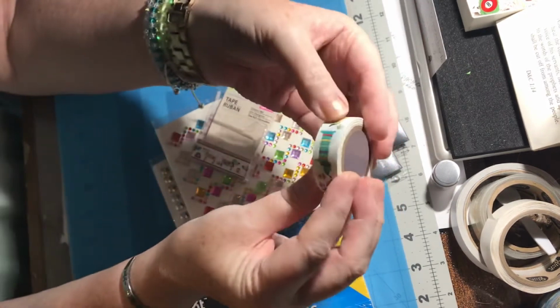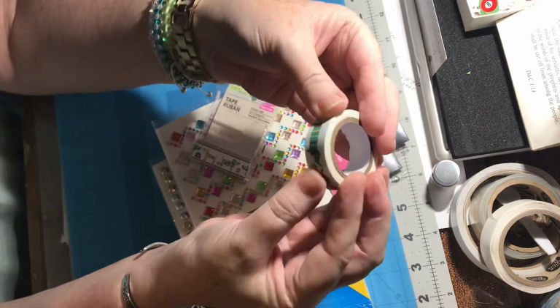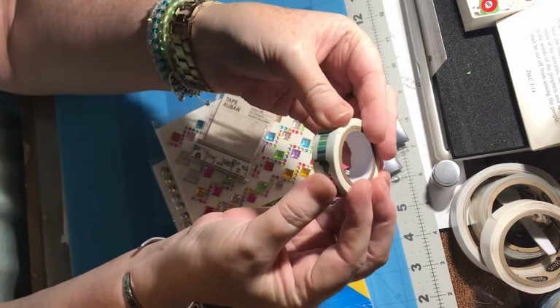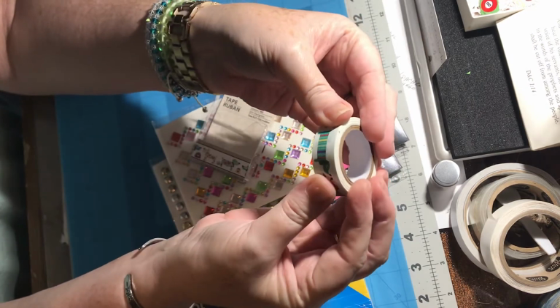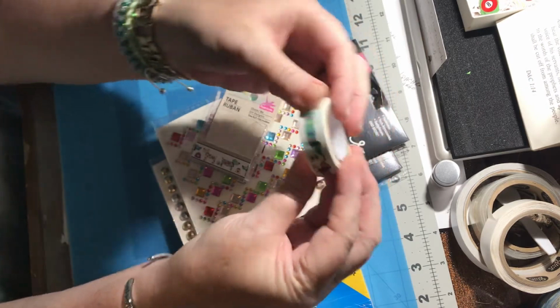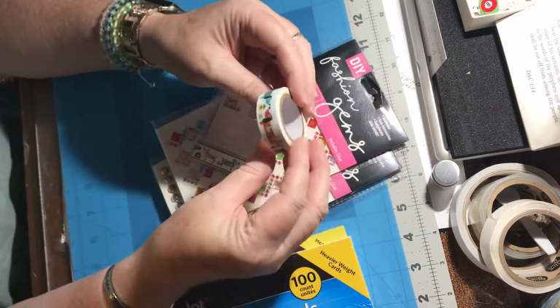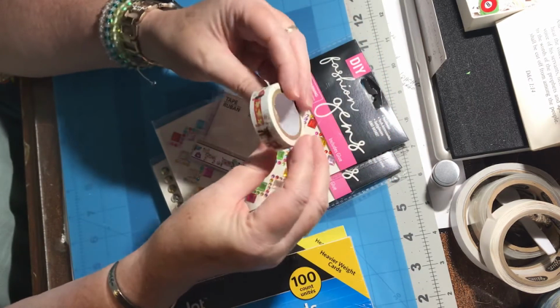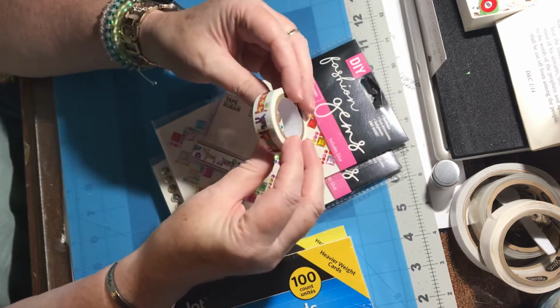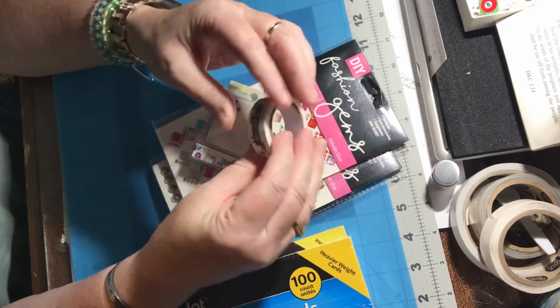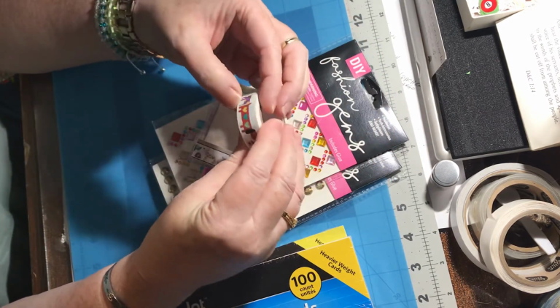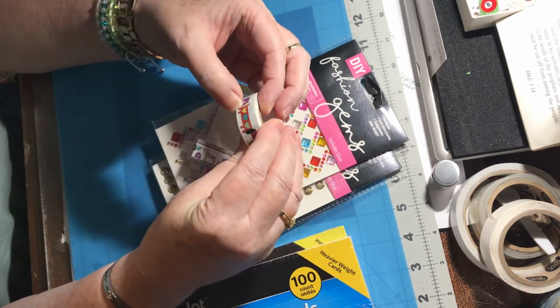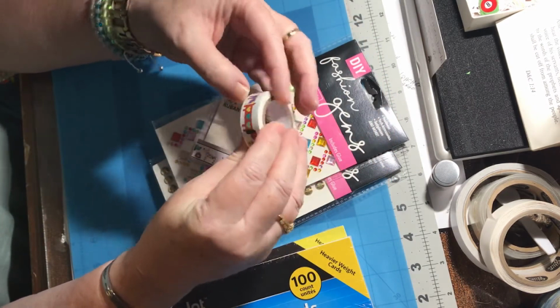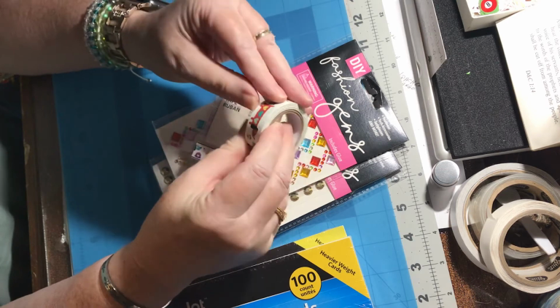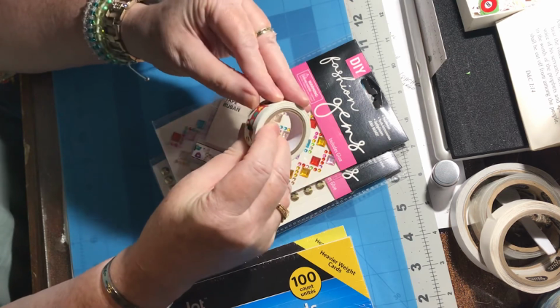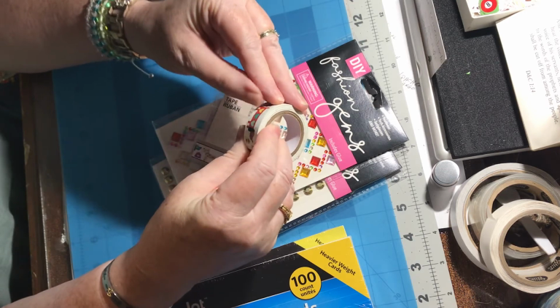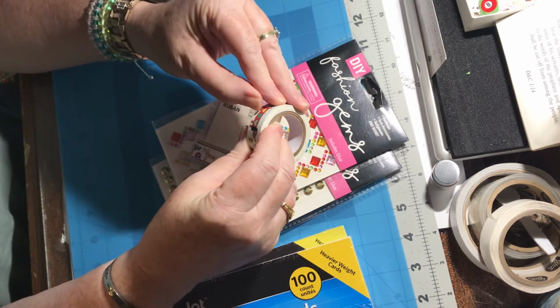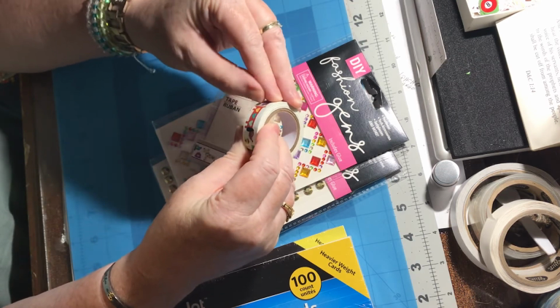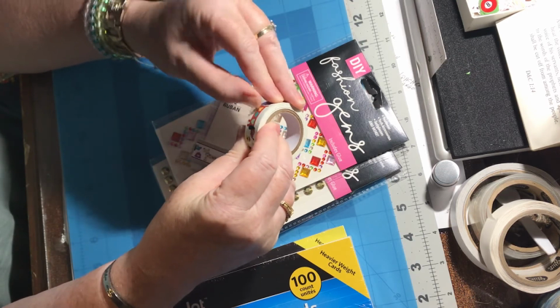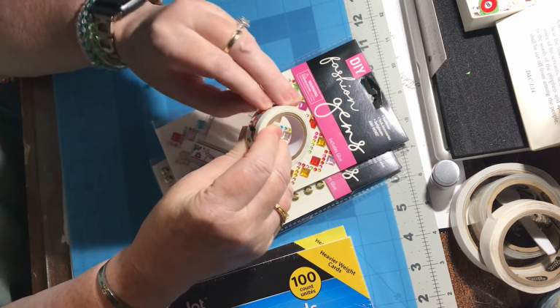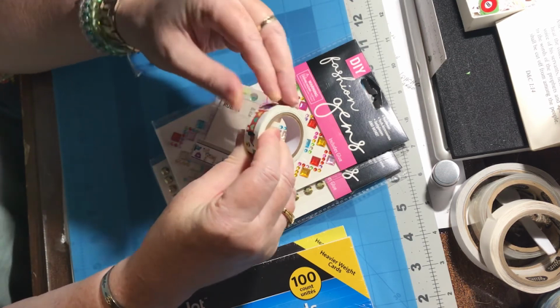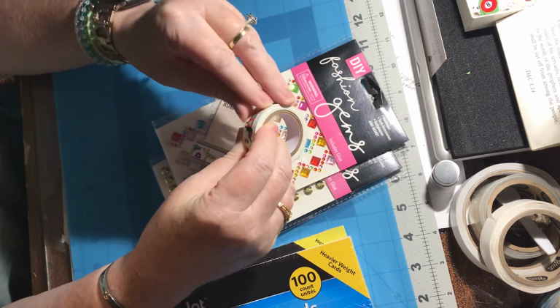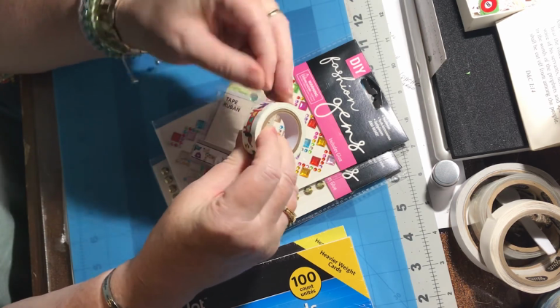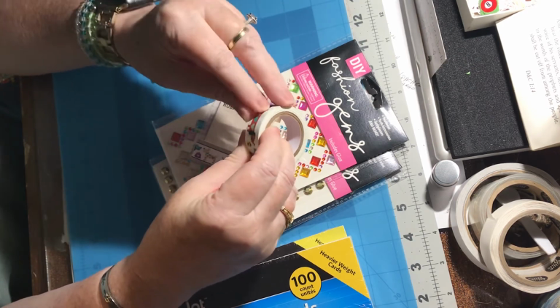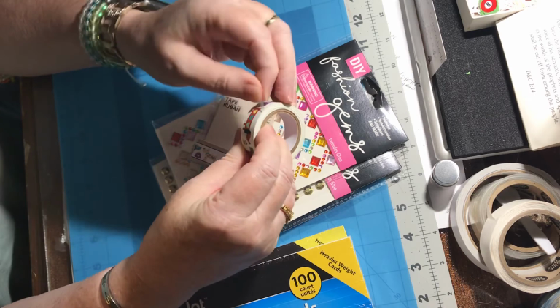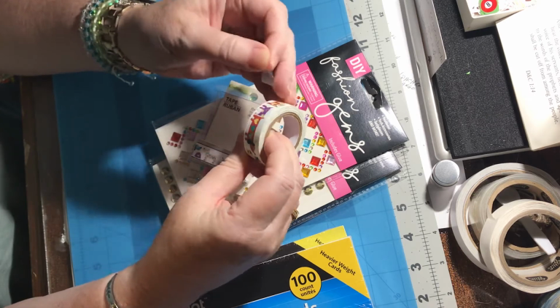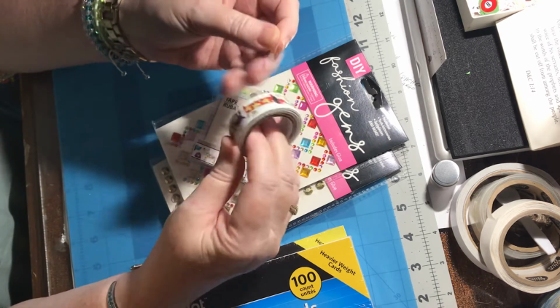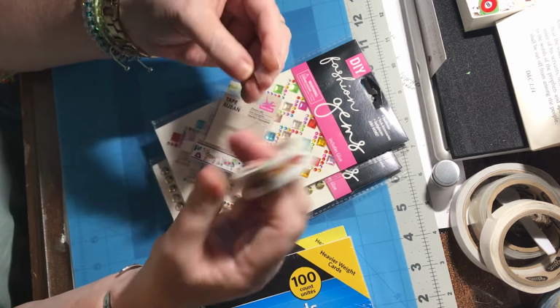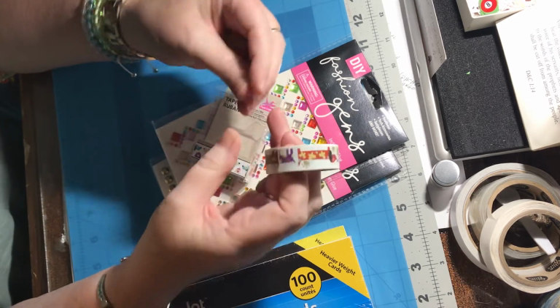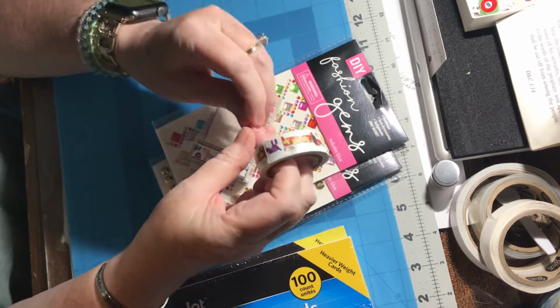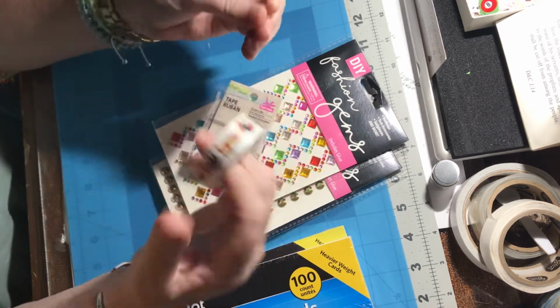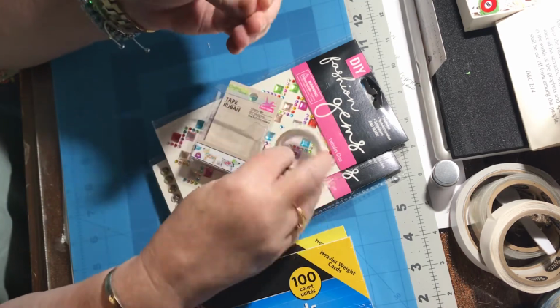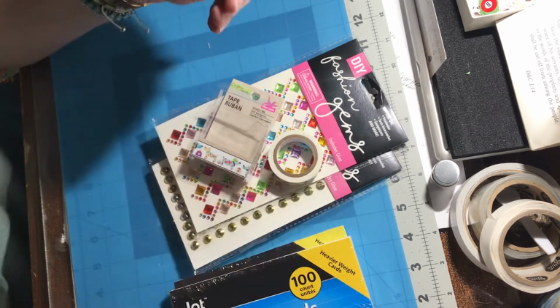So of course I had to get it just because it's funny. And I actually do have a pattern to make a wiener dog, and I've made quite a few wiener dog cards. I thought this will go perfect with those cards, so I had to get those.